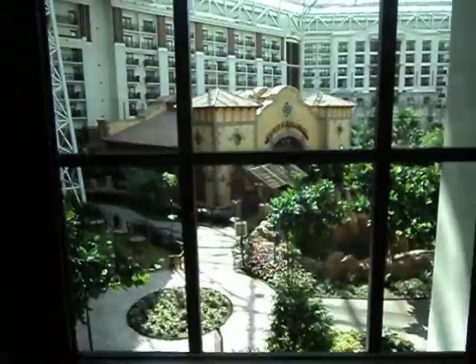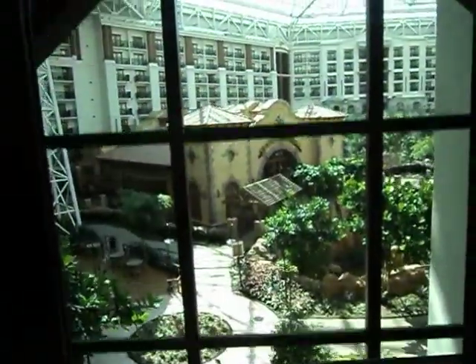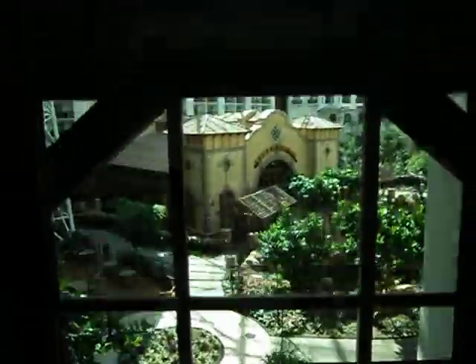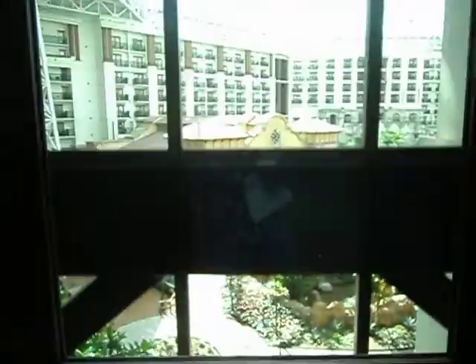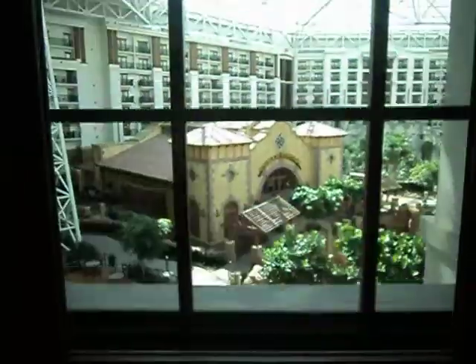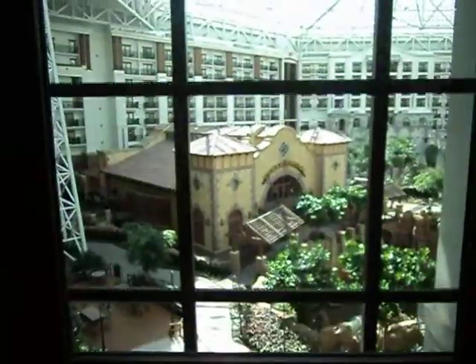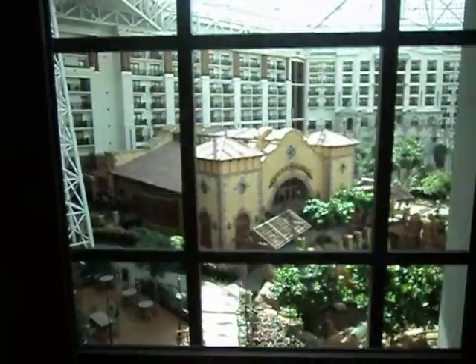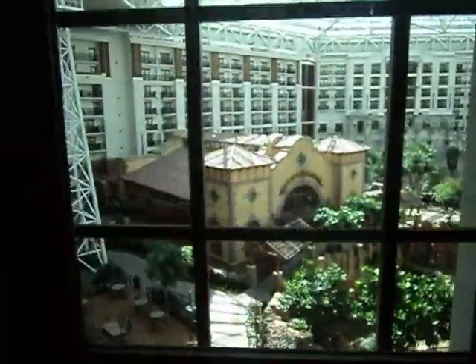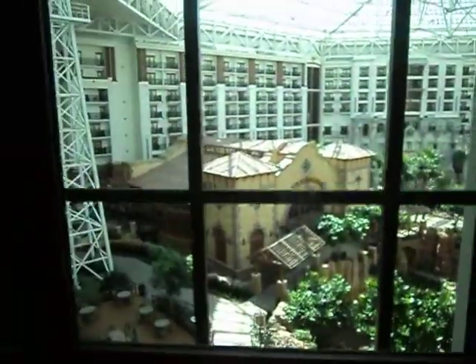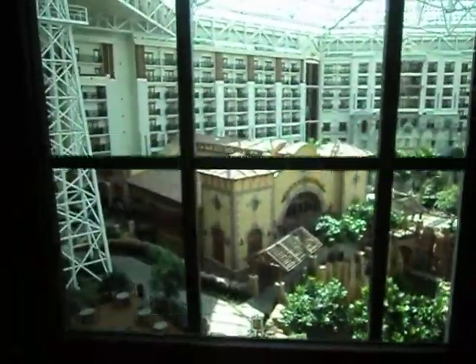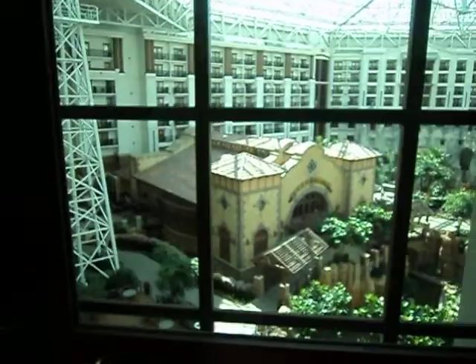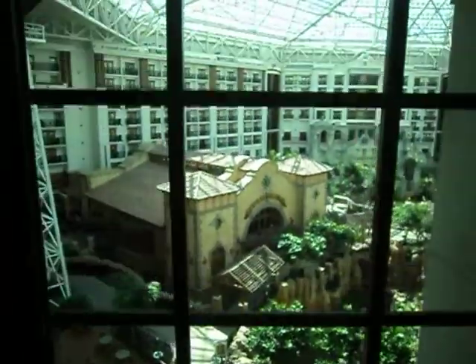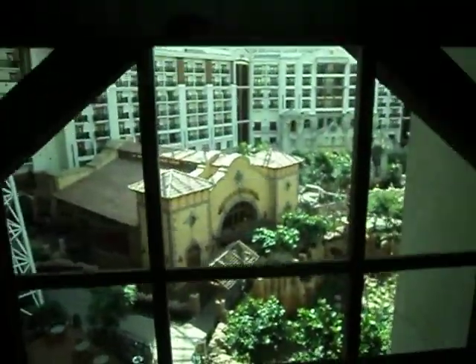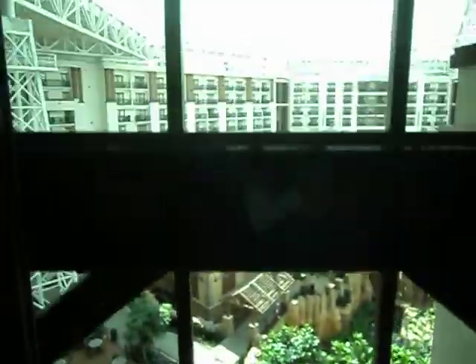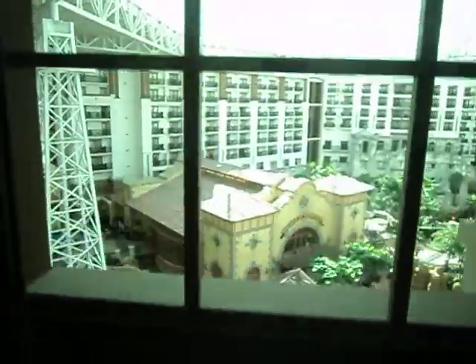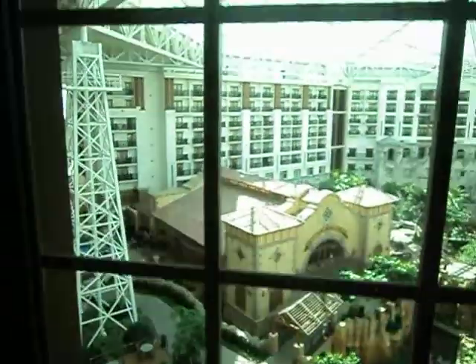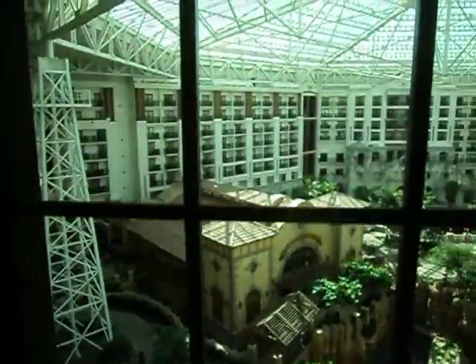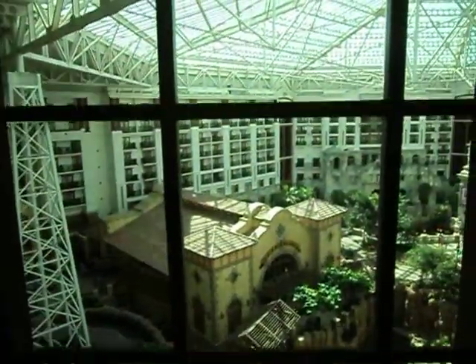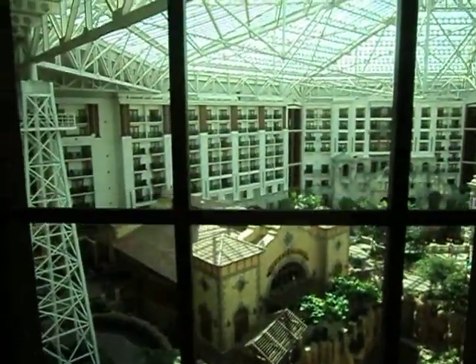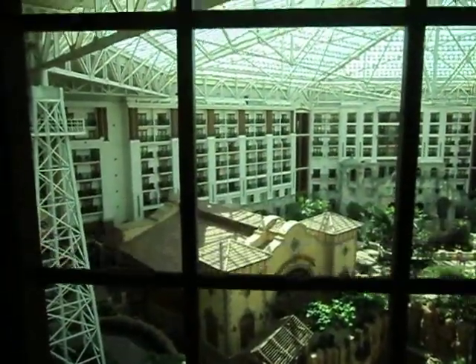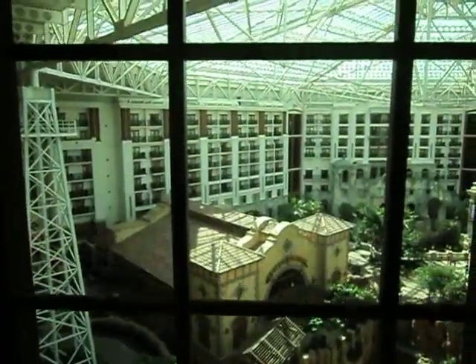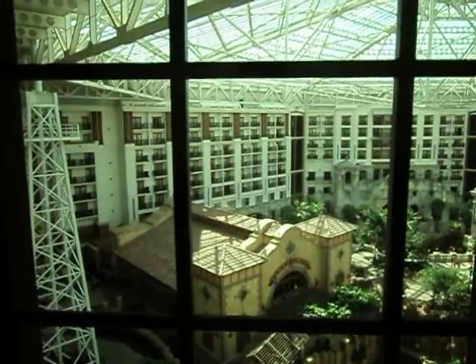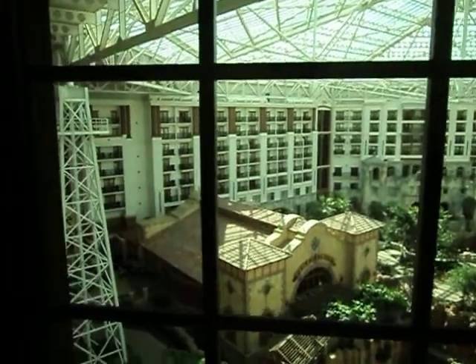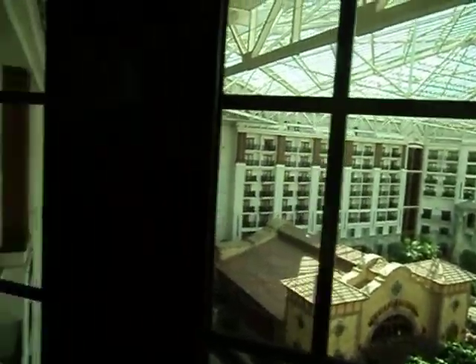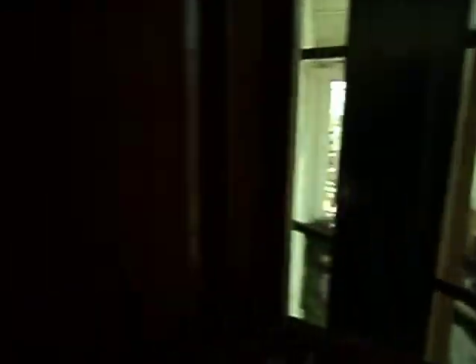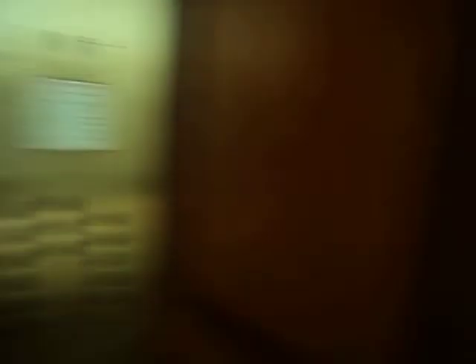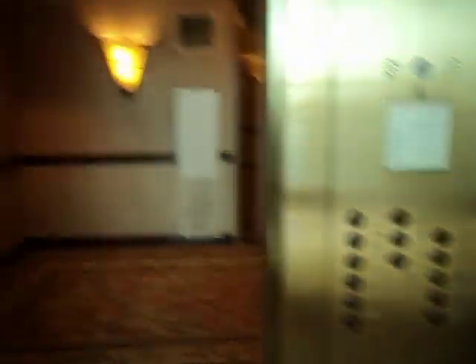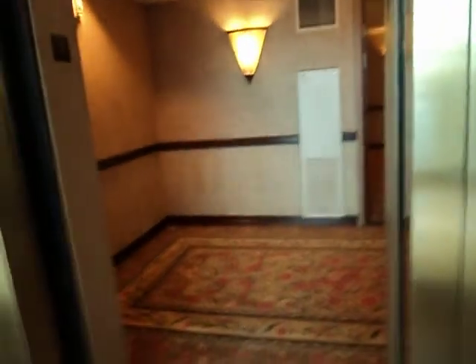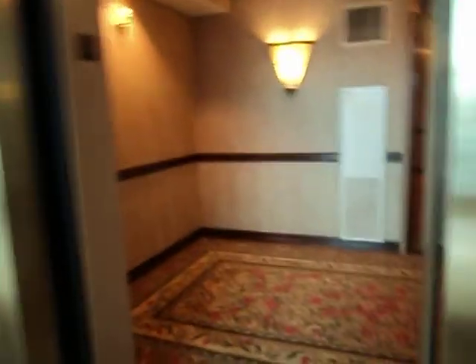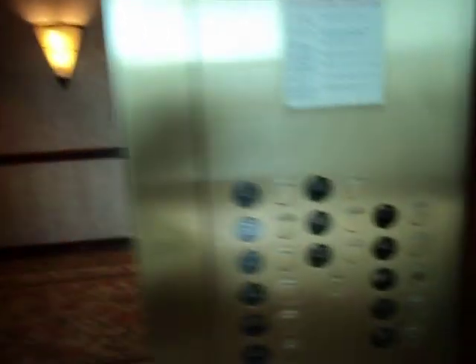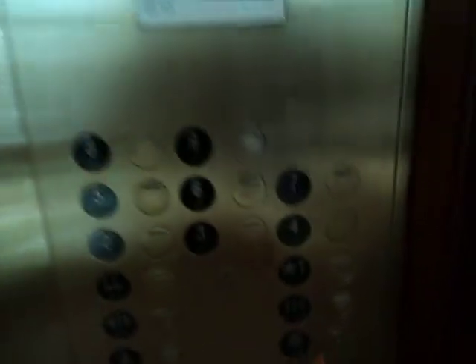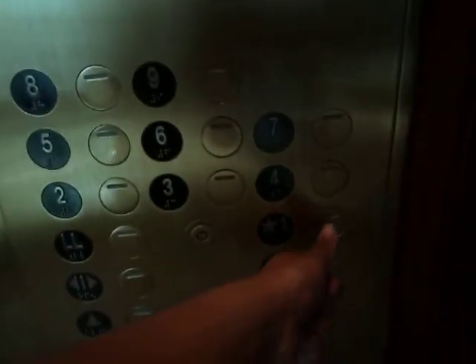Wow, this is a huge atrium. These are Coney Traction Elevators. Lobby.